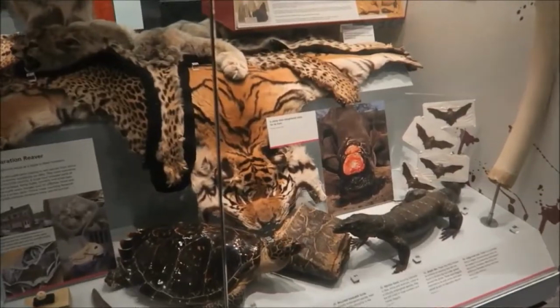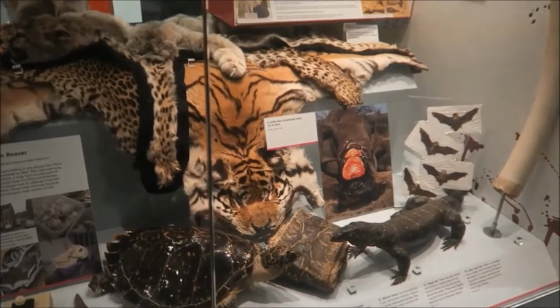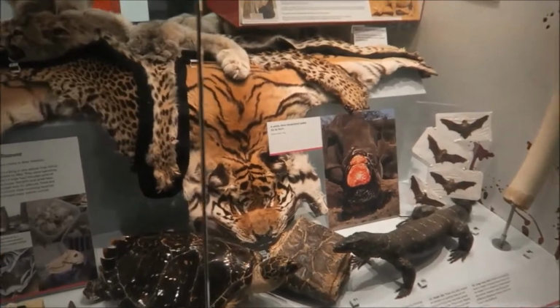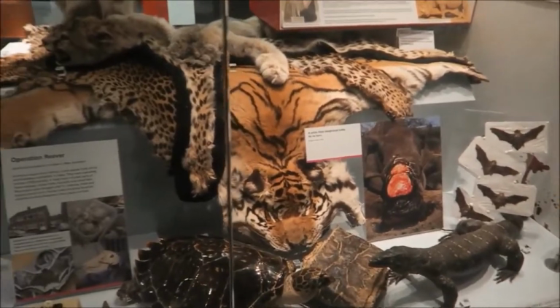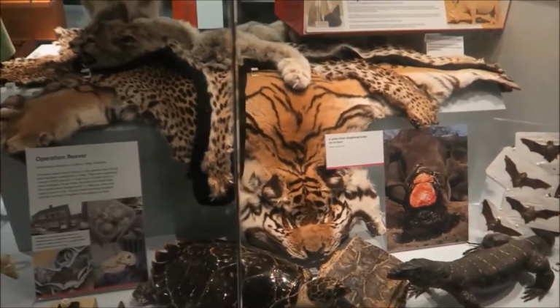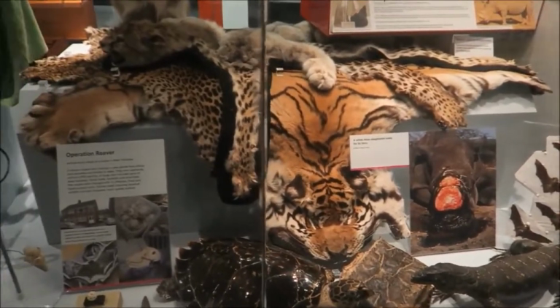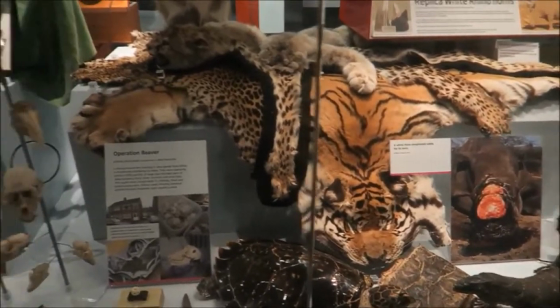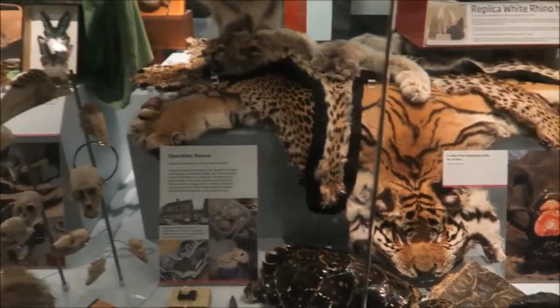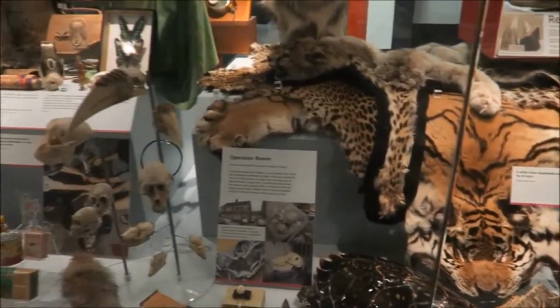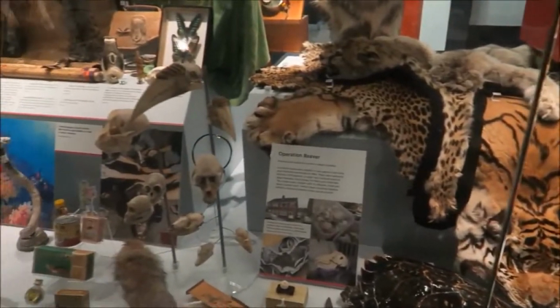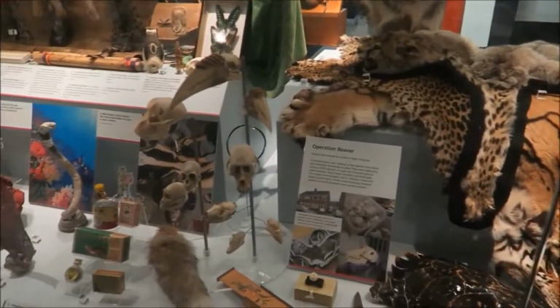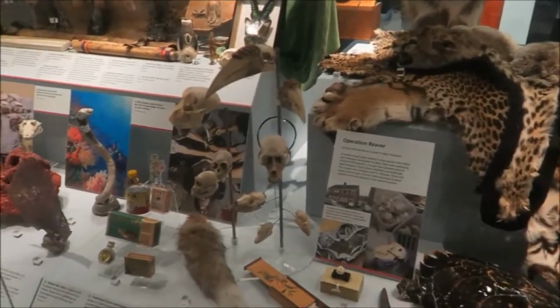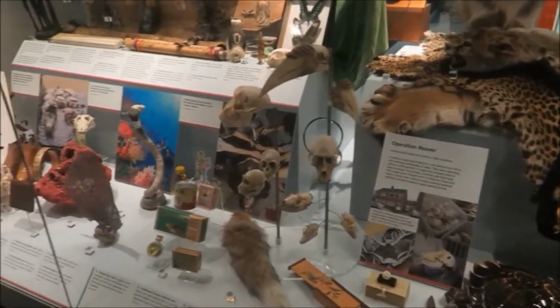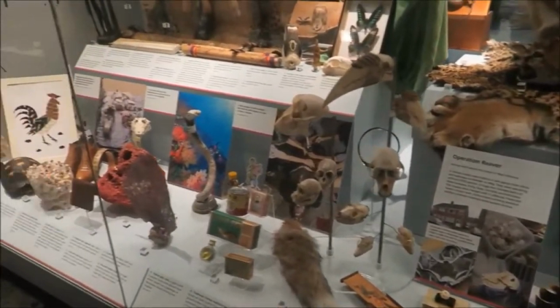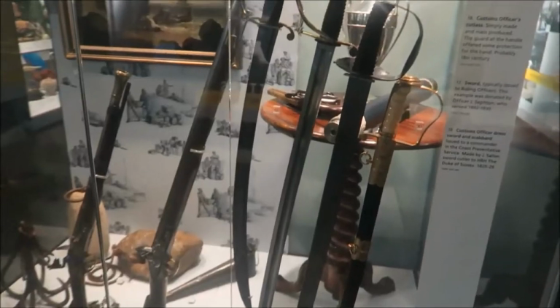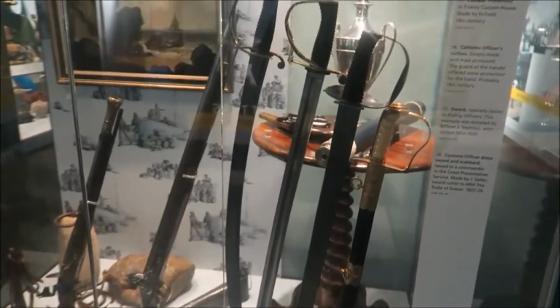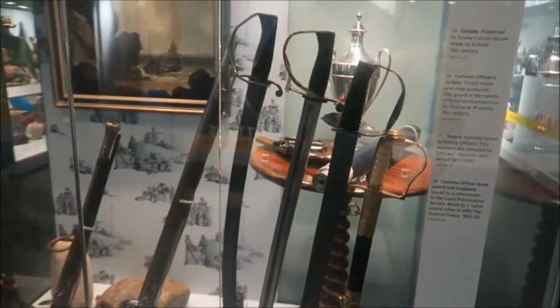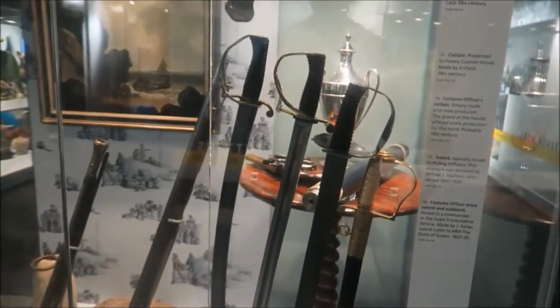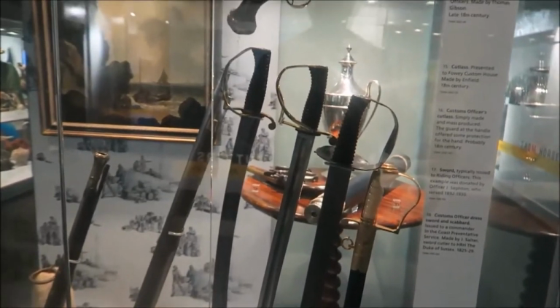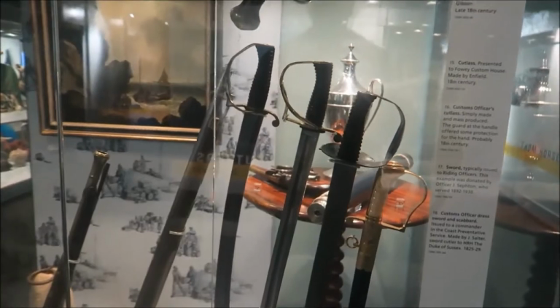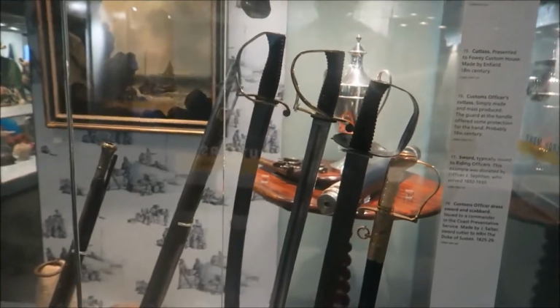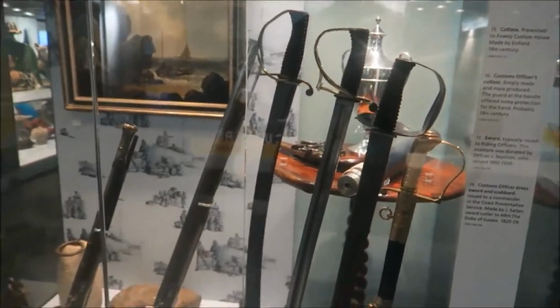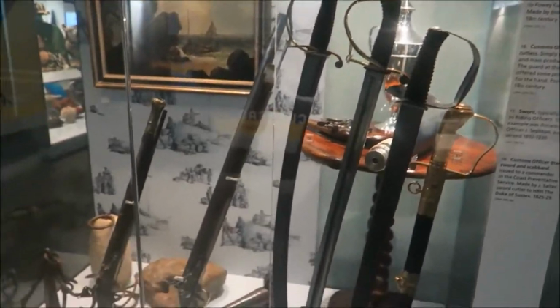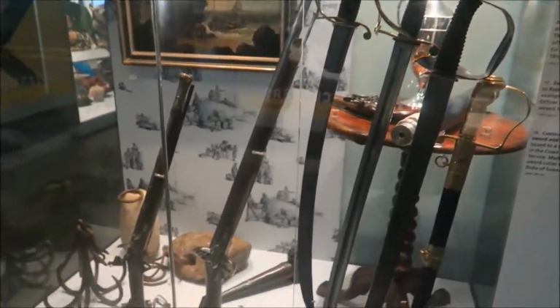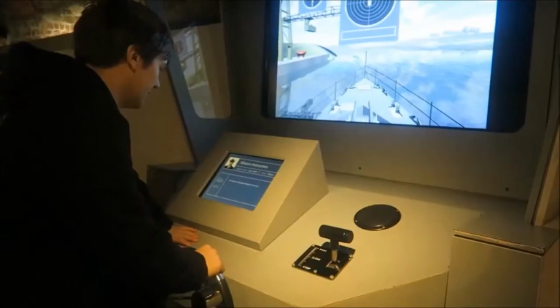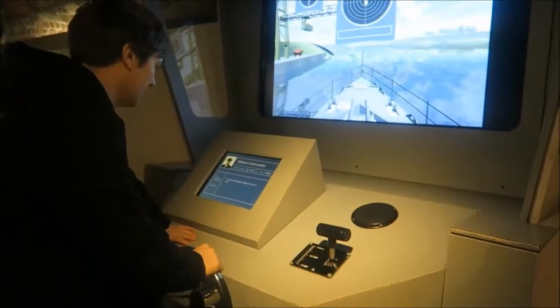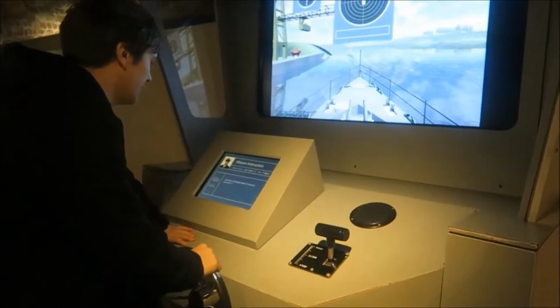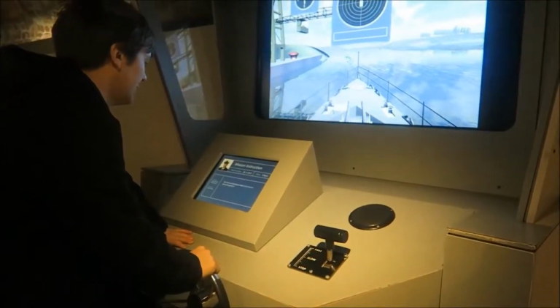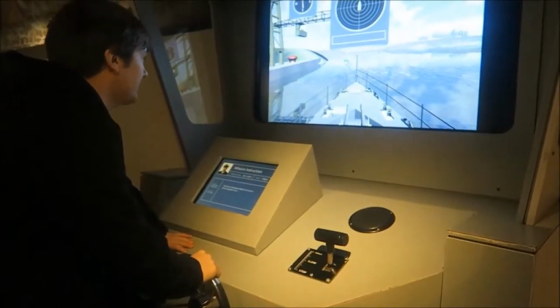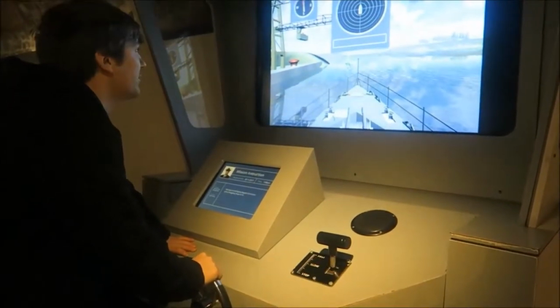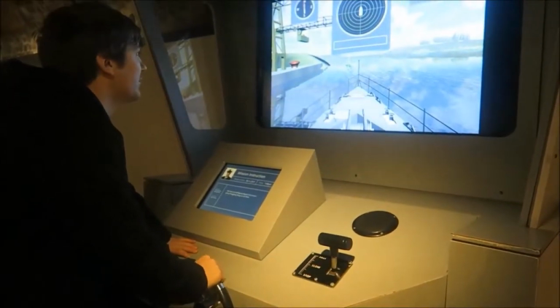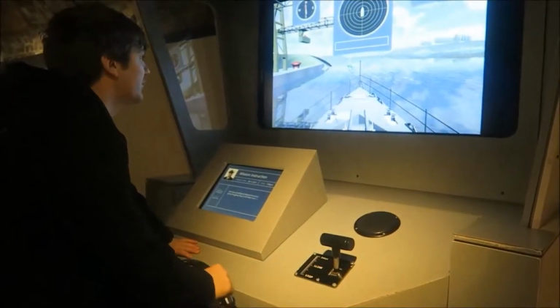All of this stuff is part of the seized exhibit, which is basically stuff that got seized by customs — people trying to smuggle it into and out of the country. There is a little game you can play.